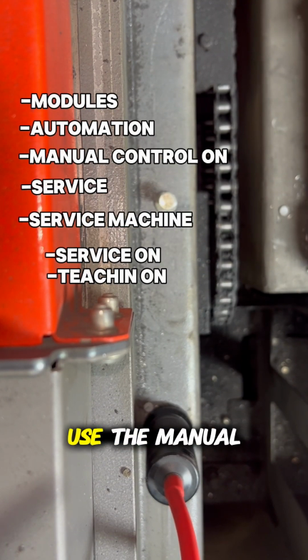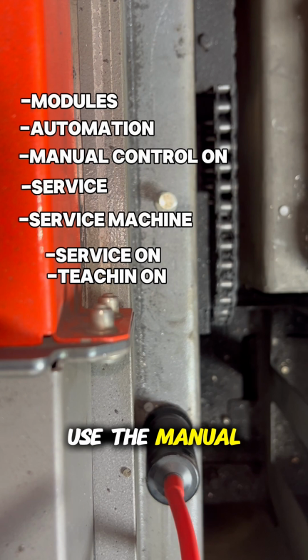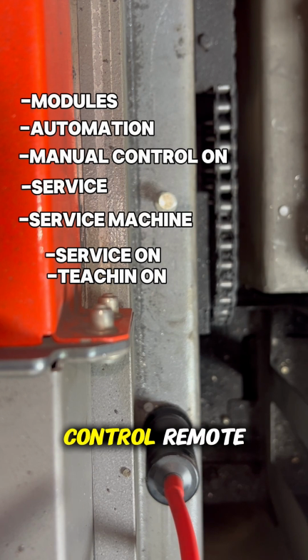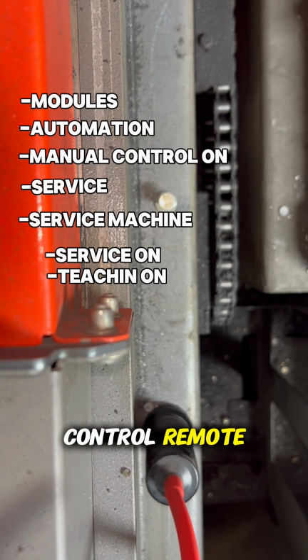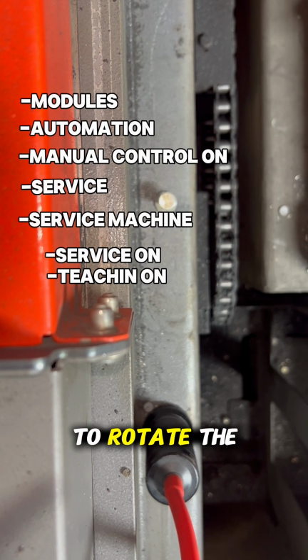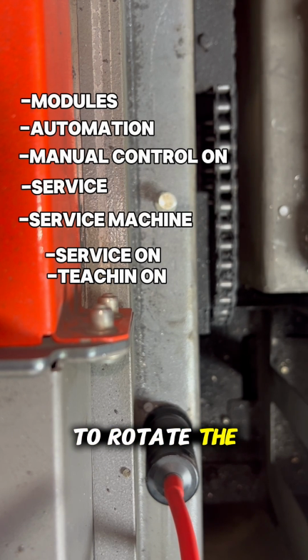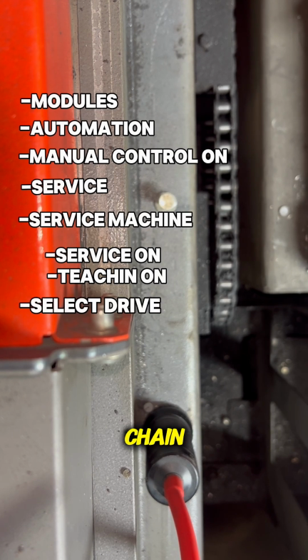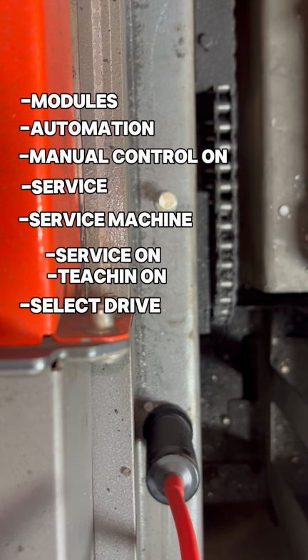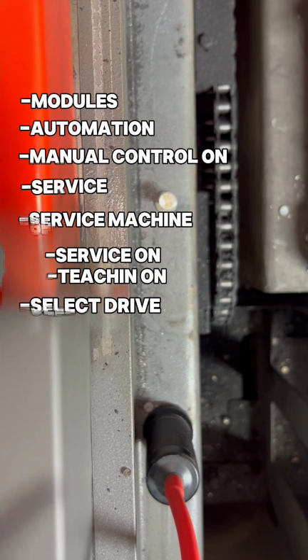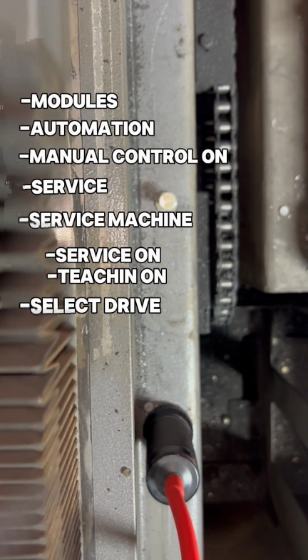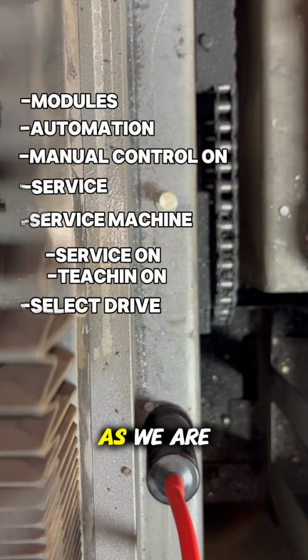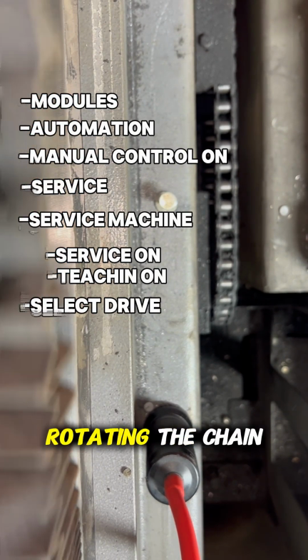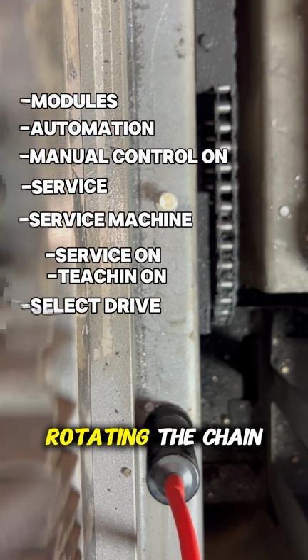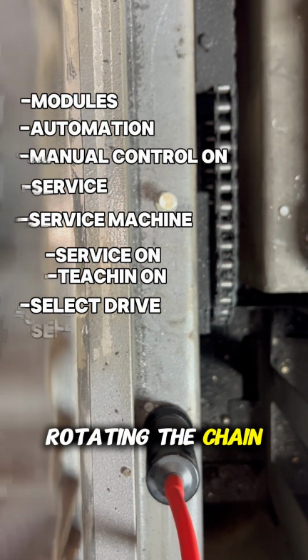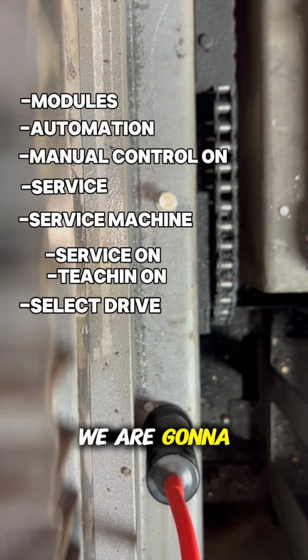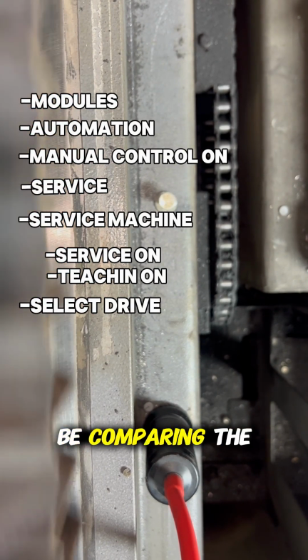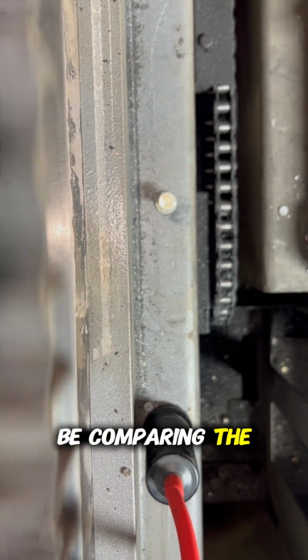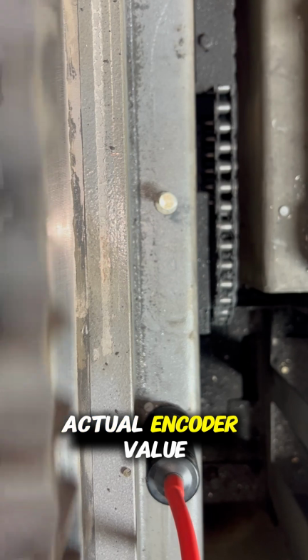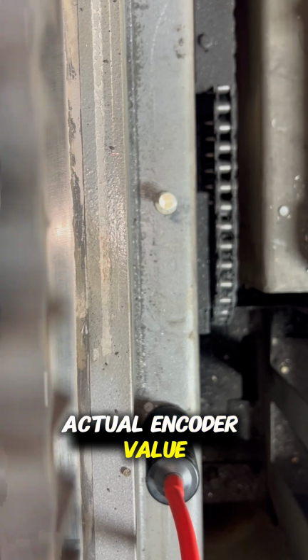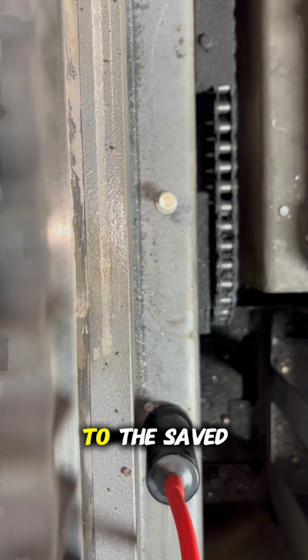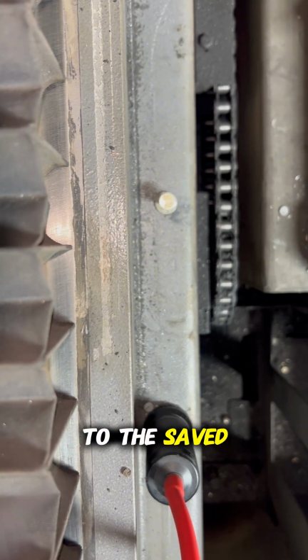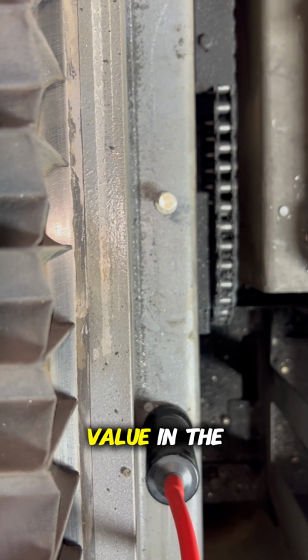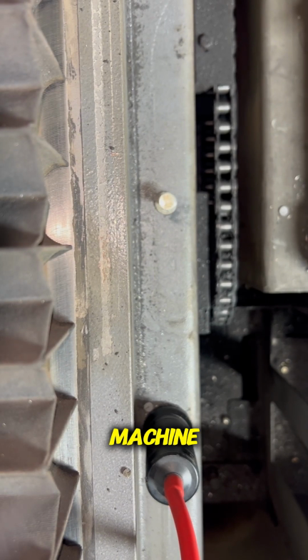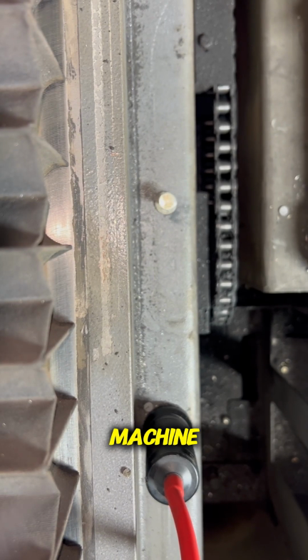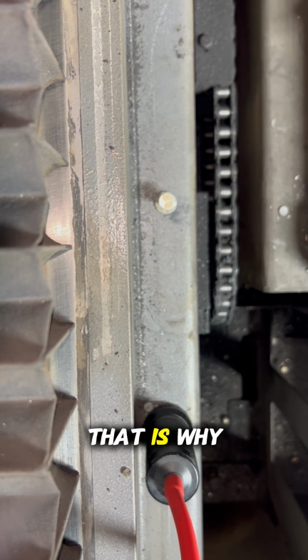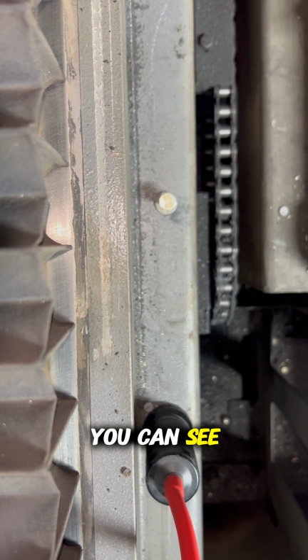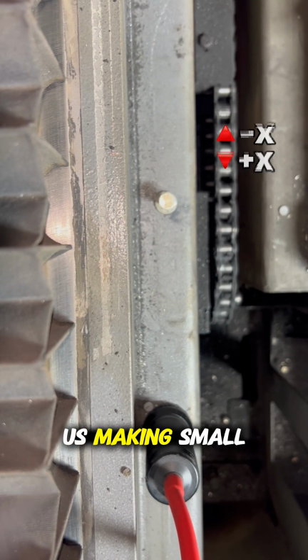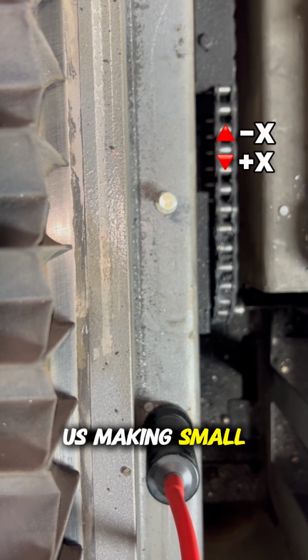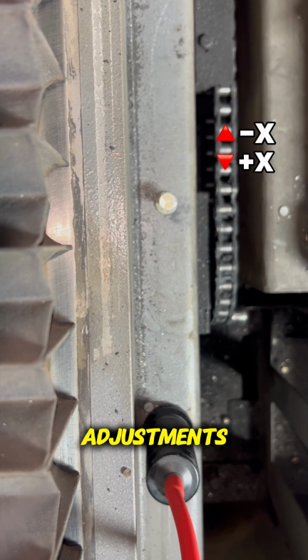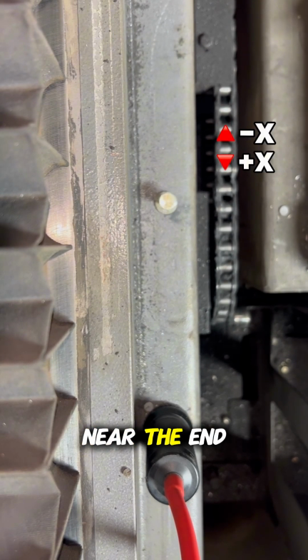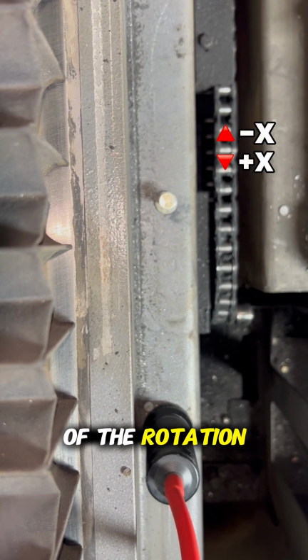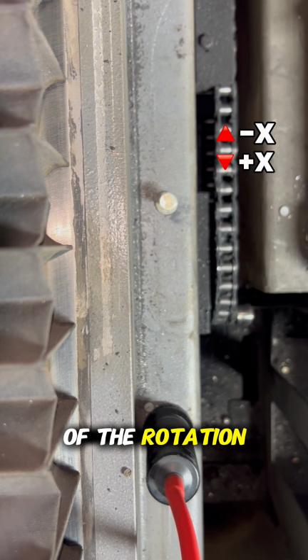Finally, select the drive you want to operate independently — in this case, Drive 2. We'll then use the manual controller mode to rotate the chain. As we are rotating the chain, we are going to be comparing the actual encoder value to the saved value in the machine. That is why you can see us making small adjustments near the end of the rotation.